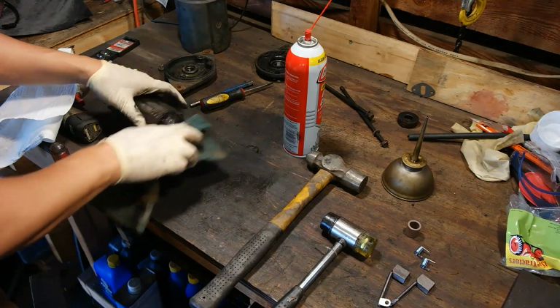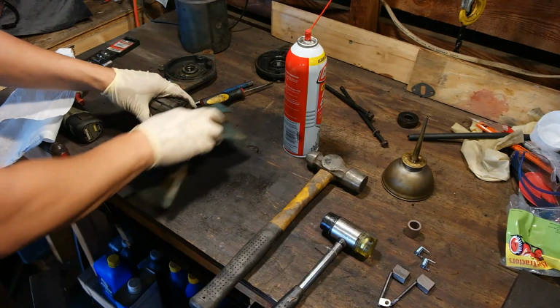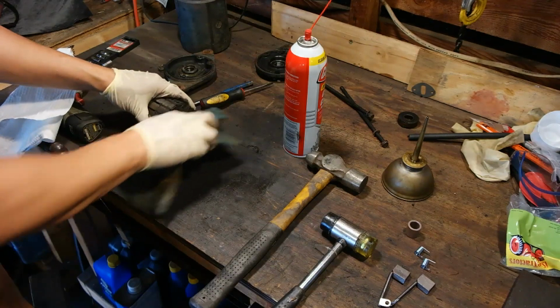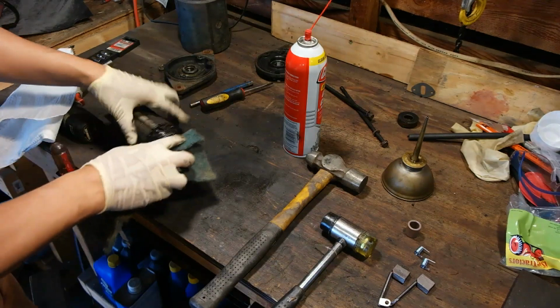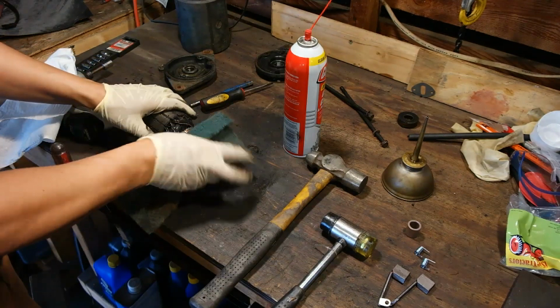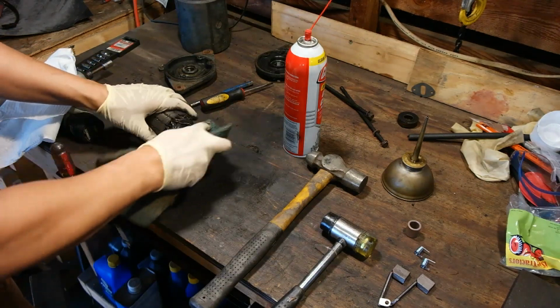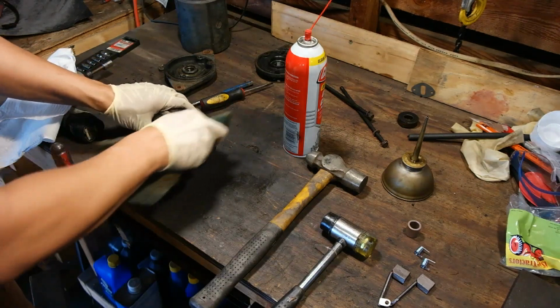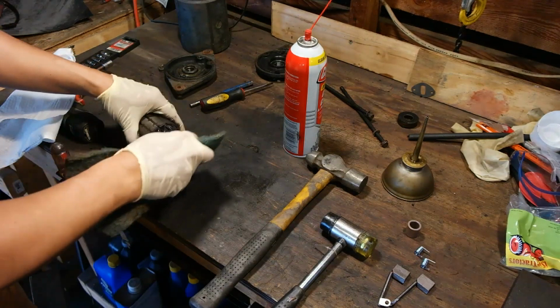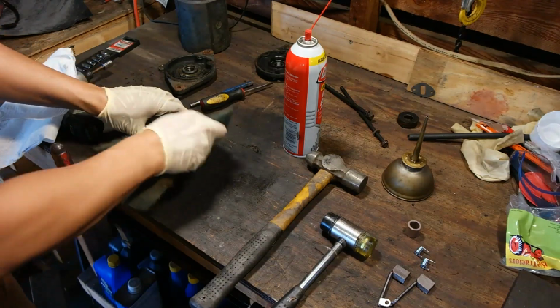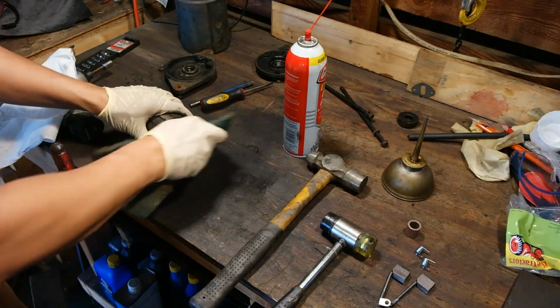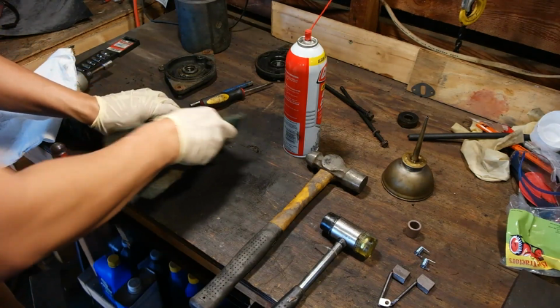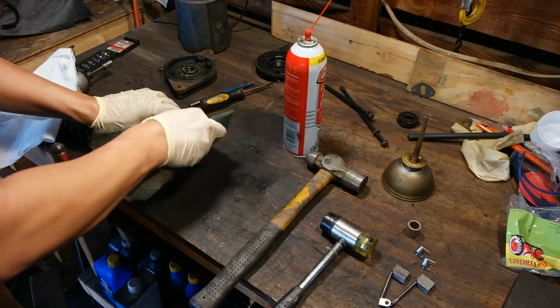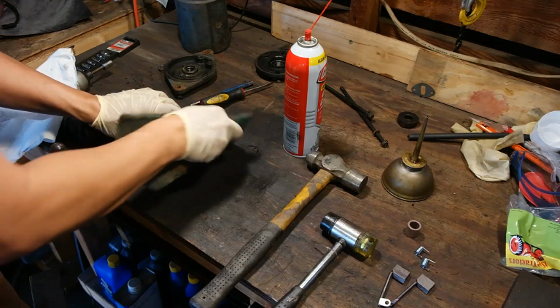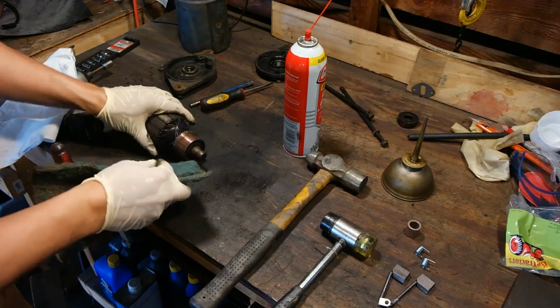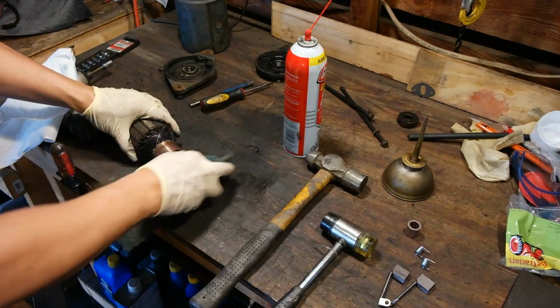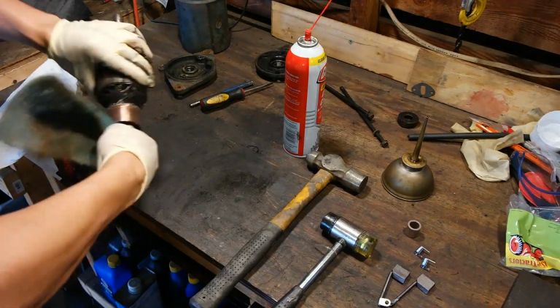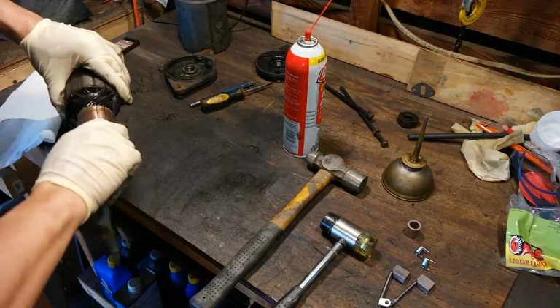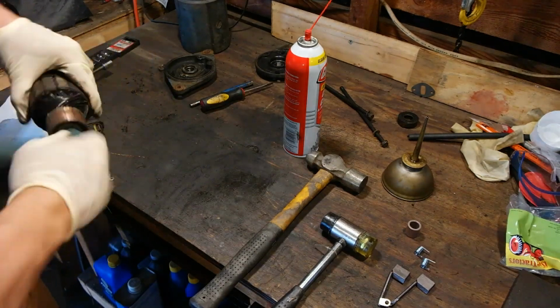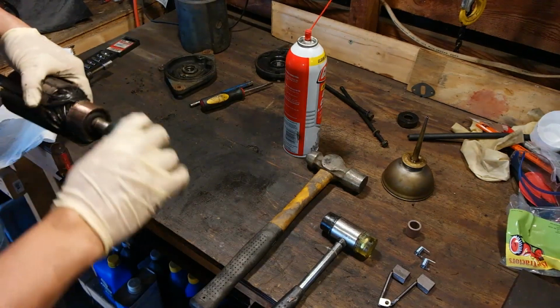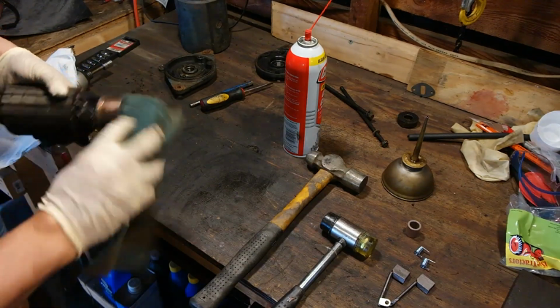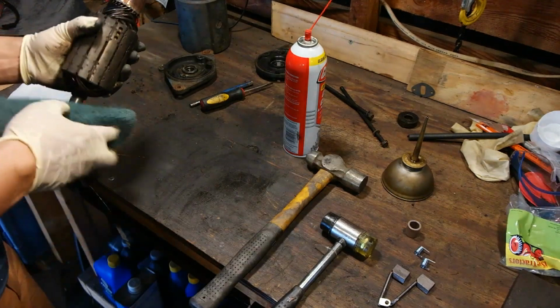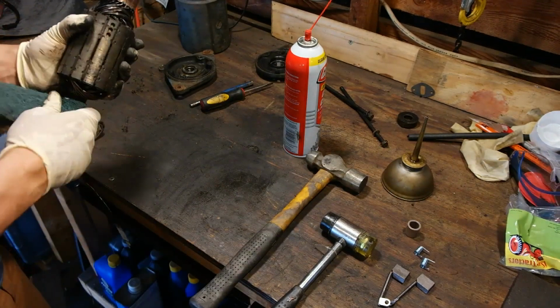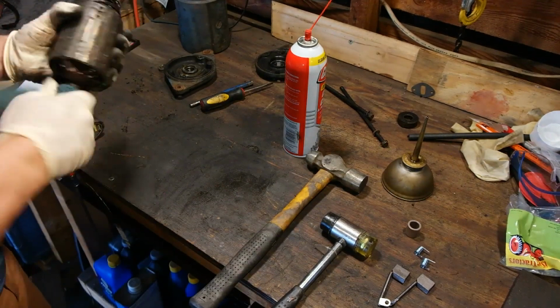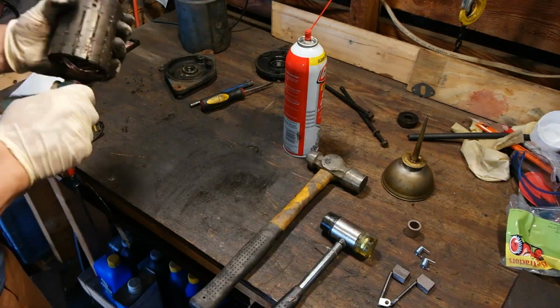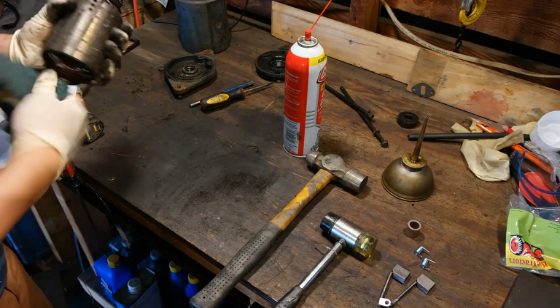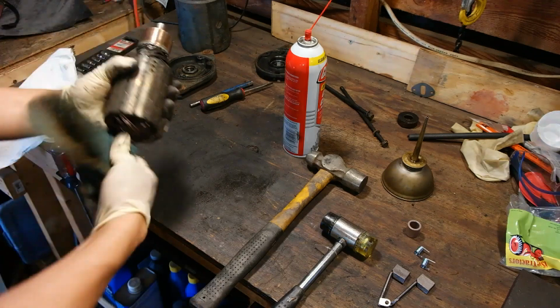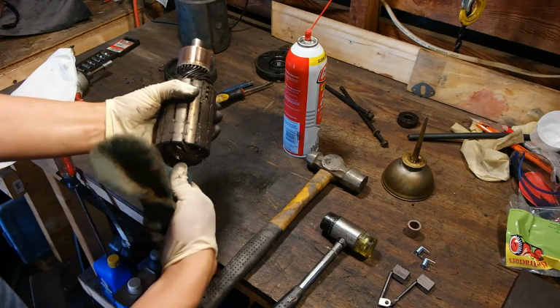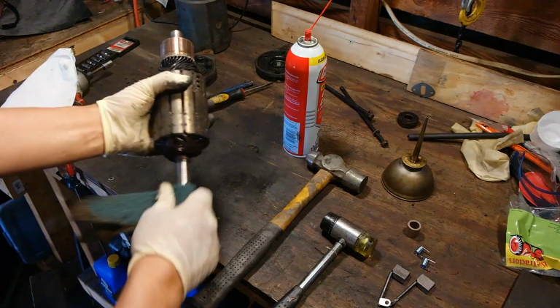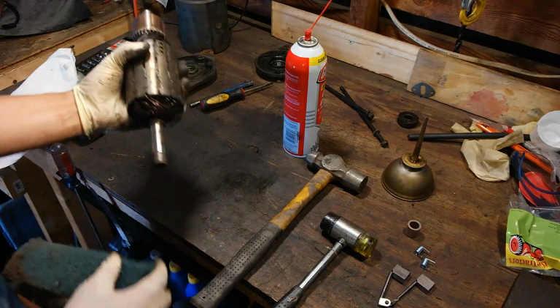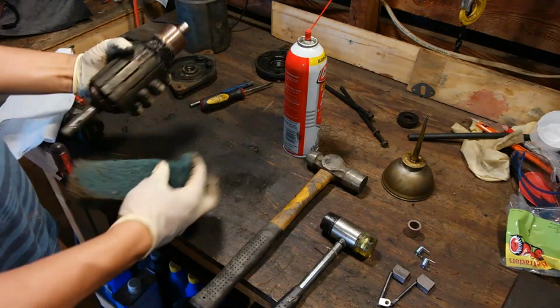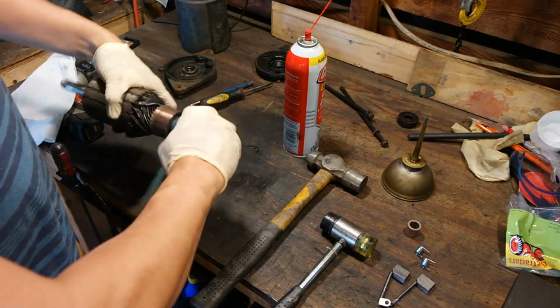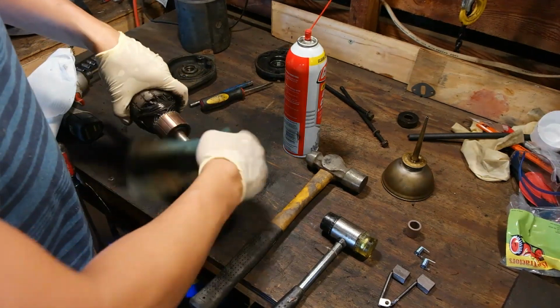Using a Scotch-Brite pad, I like to clean up the commutators and clean up the shafts where they ride on the inner races of the bearings. Just a gentle touch here to clean up any carbon residue or any rust that may have formed.